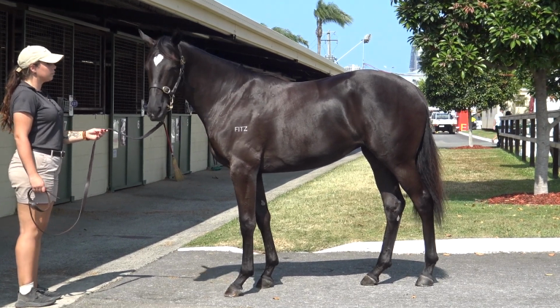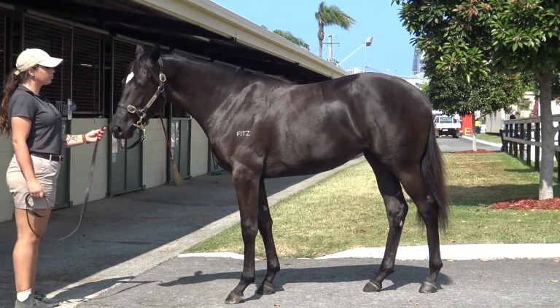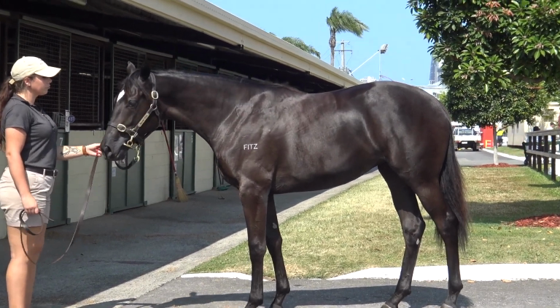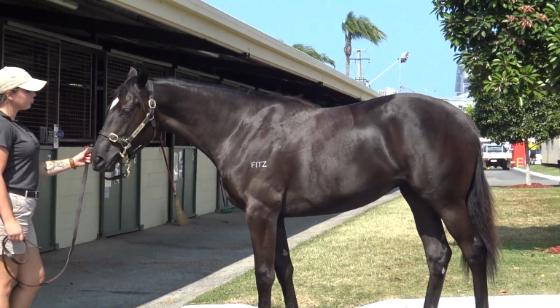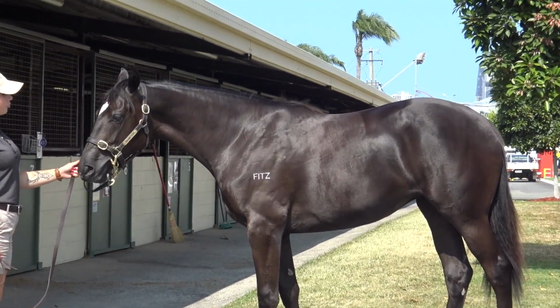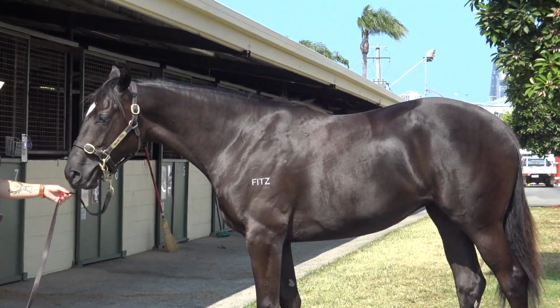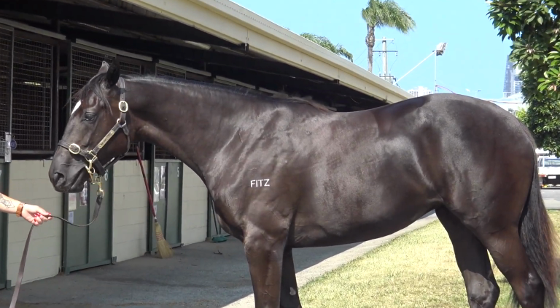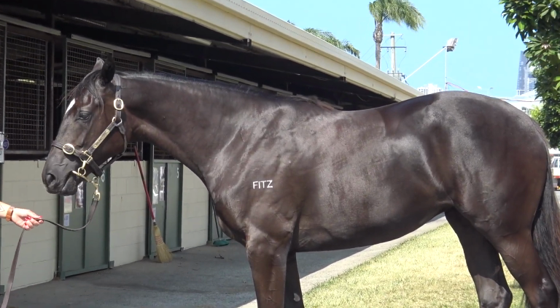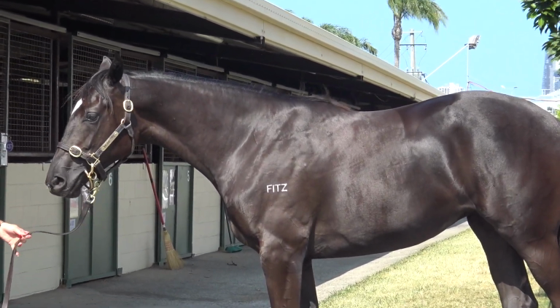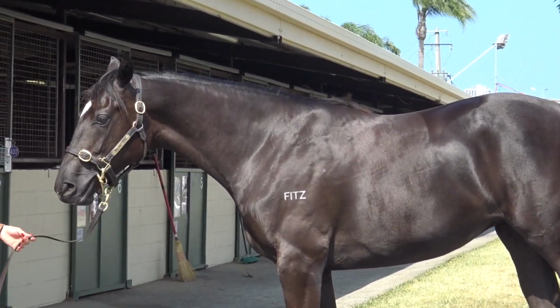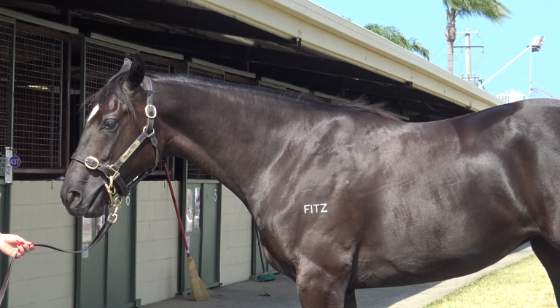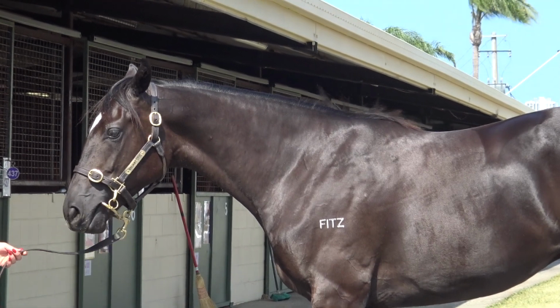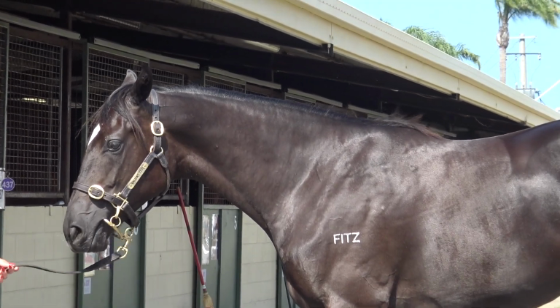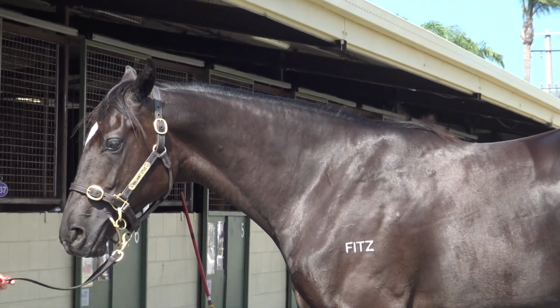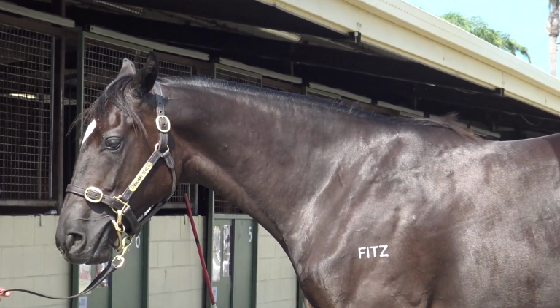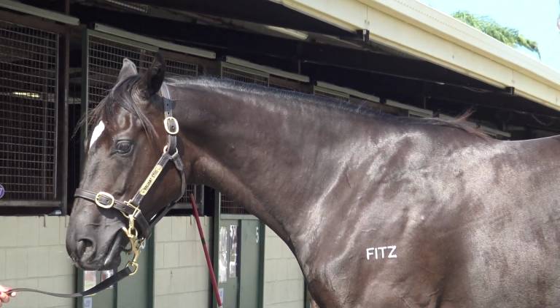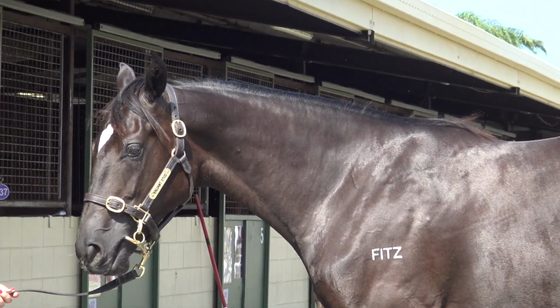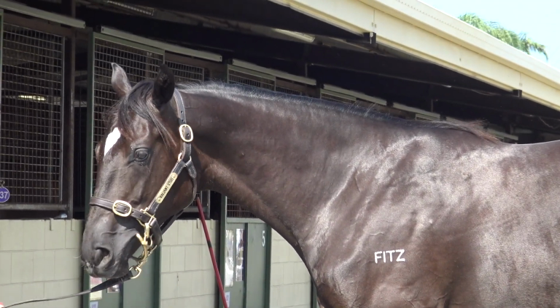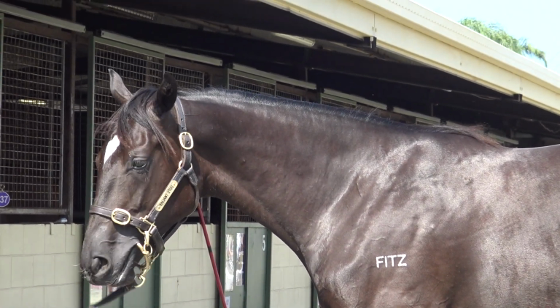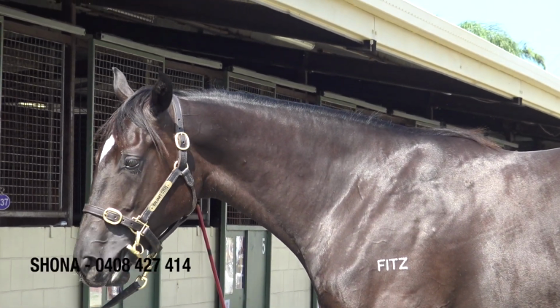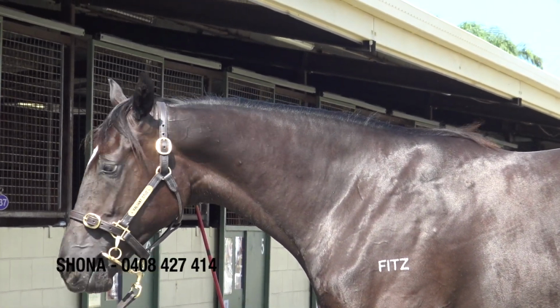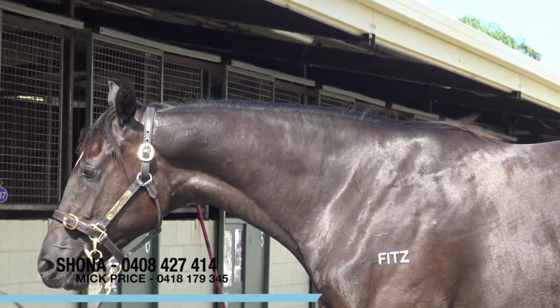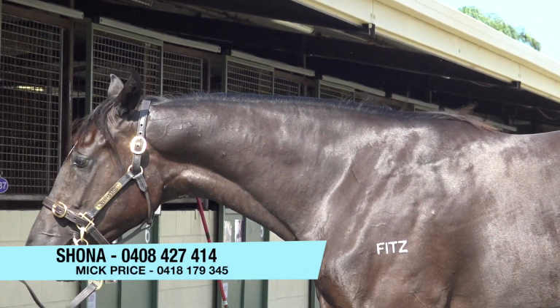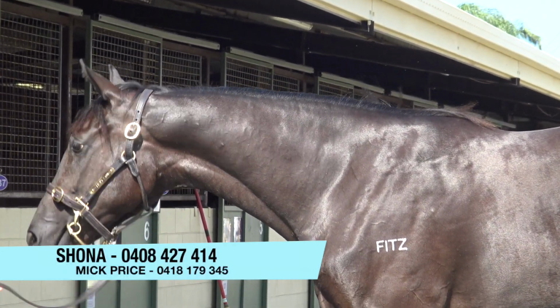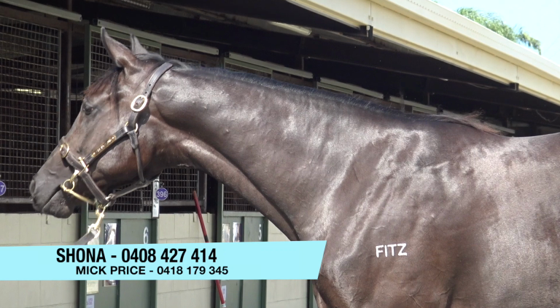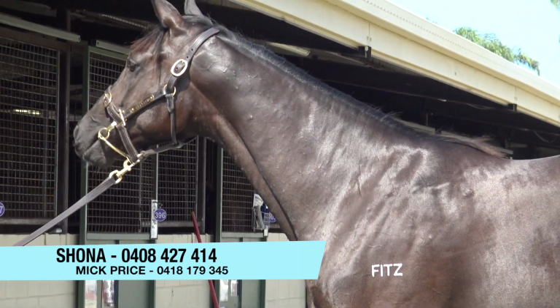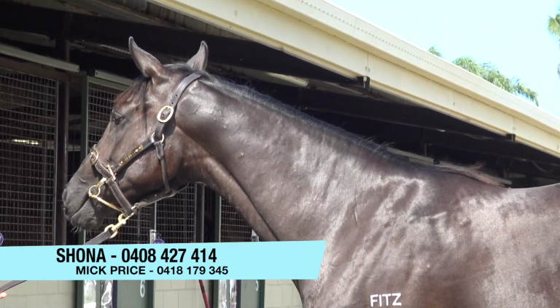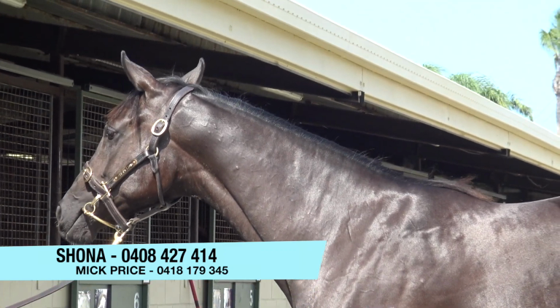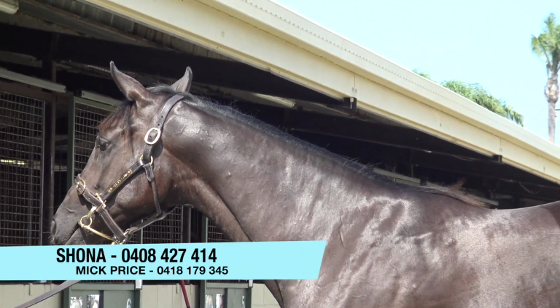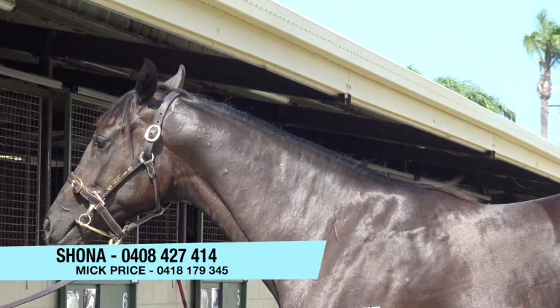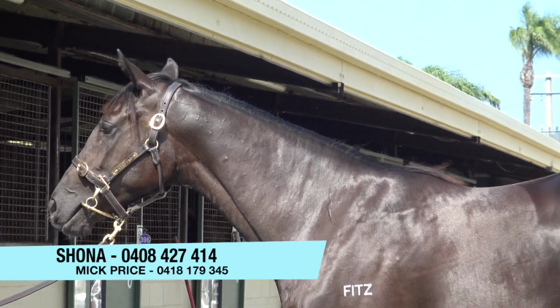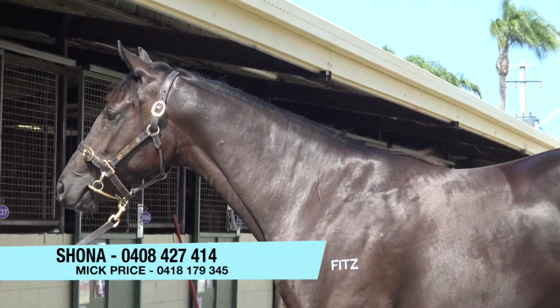What we paid is super obvious value — it's a really good buy. So if you're interested, give myself a call, or Shona, or send us an email. I think she's a really good opportunity — she's a beautiful filly.